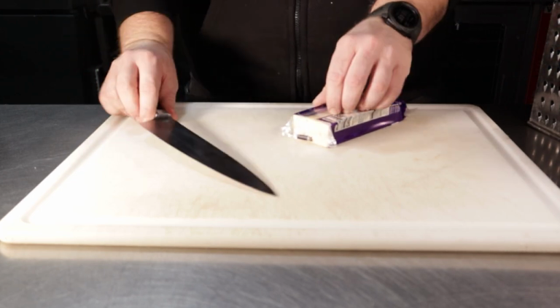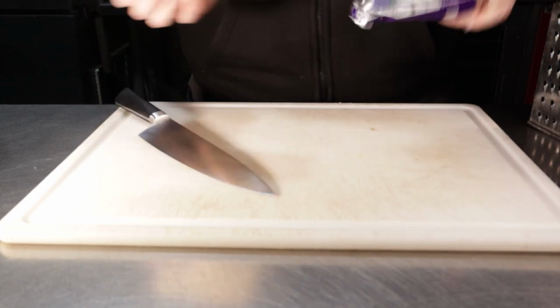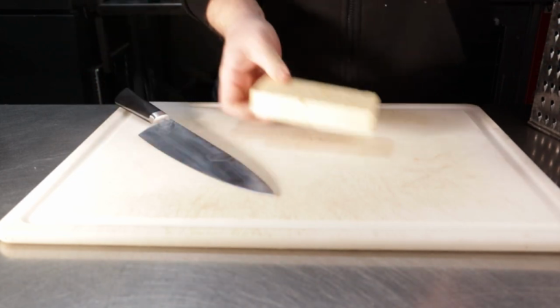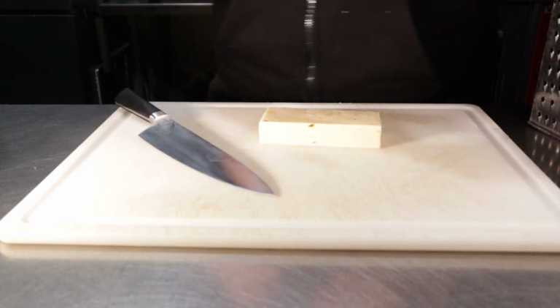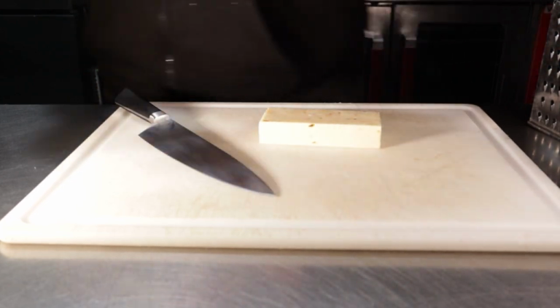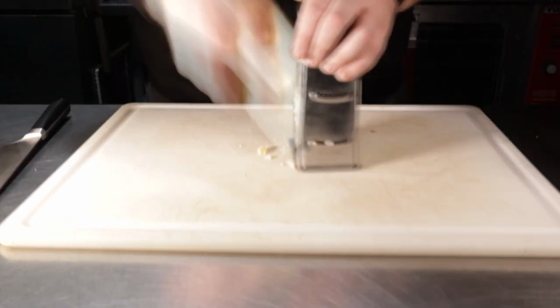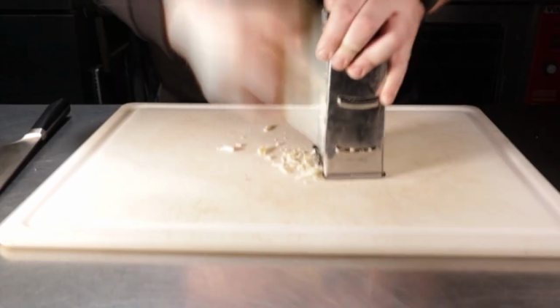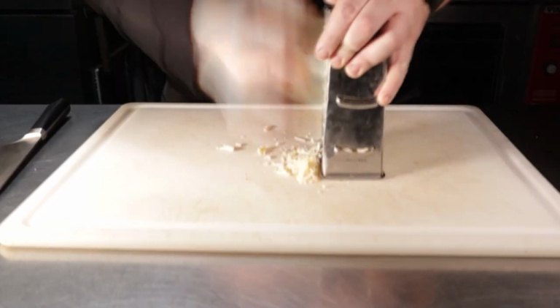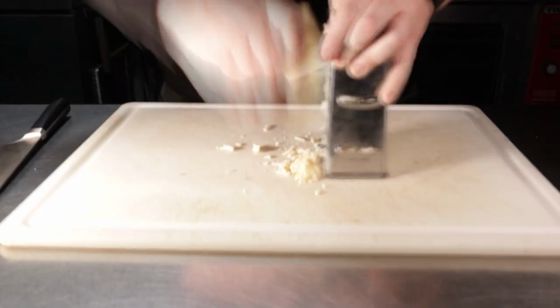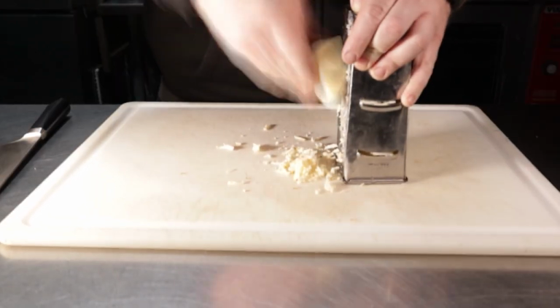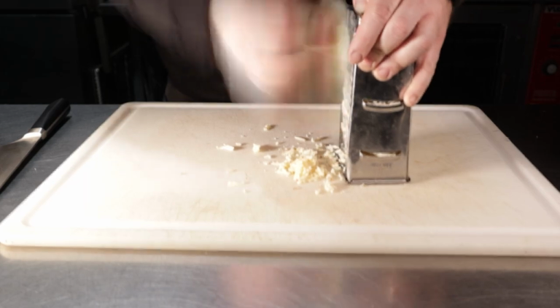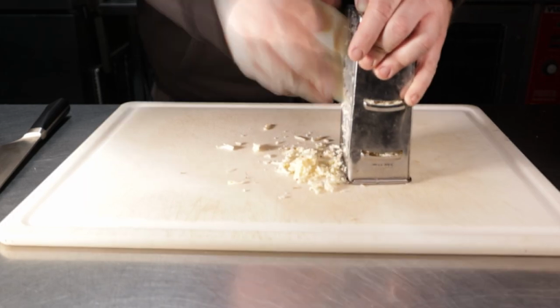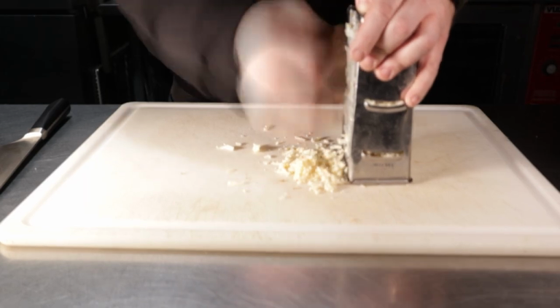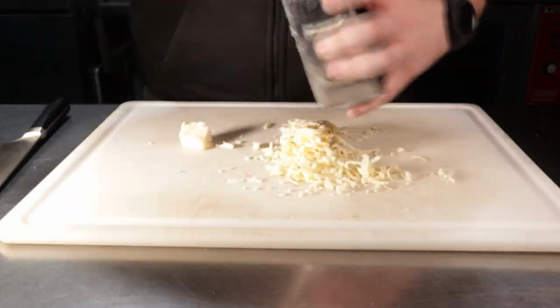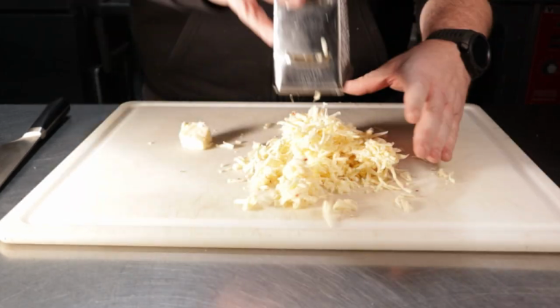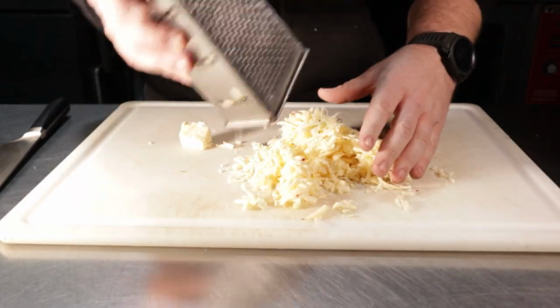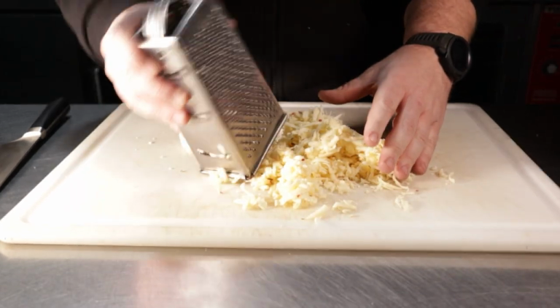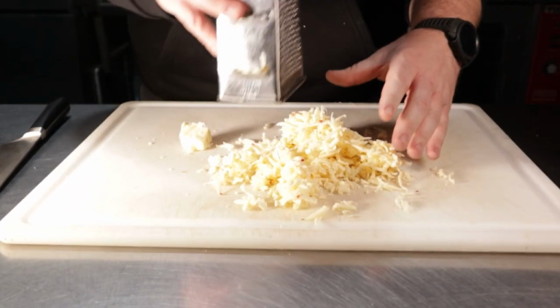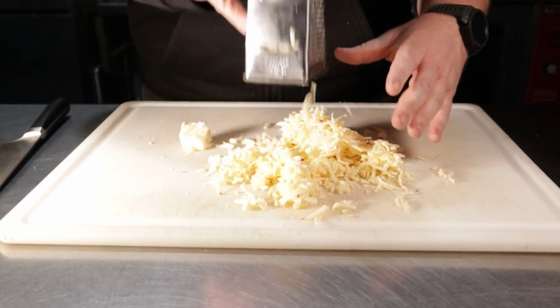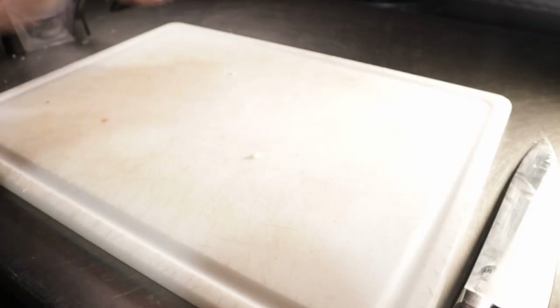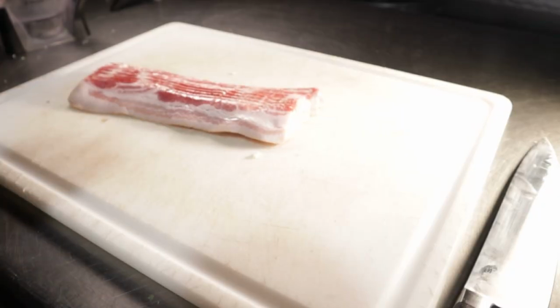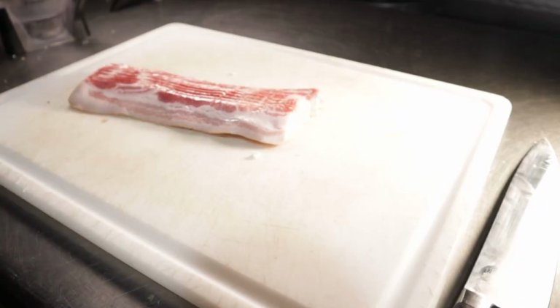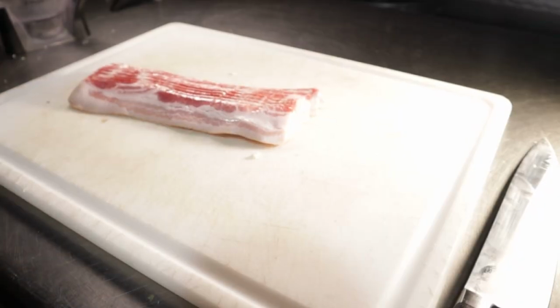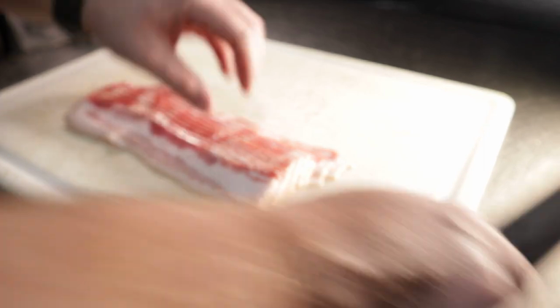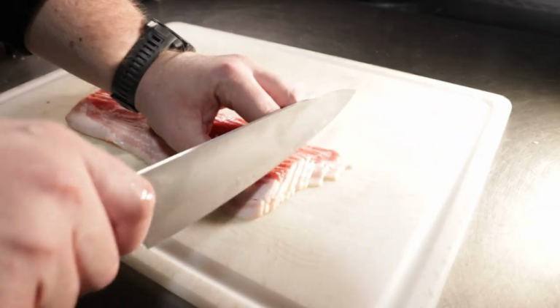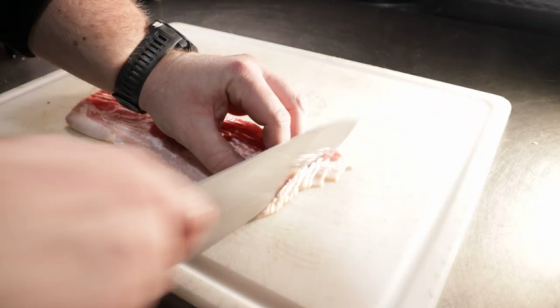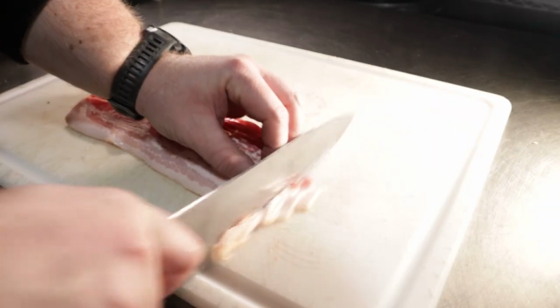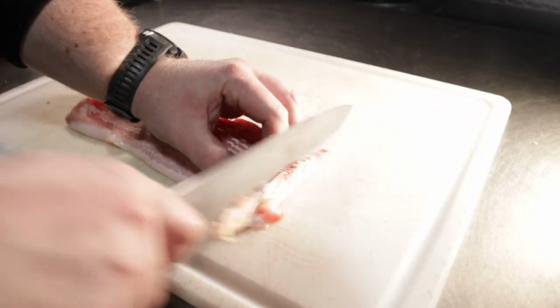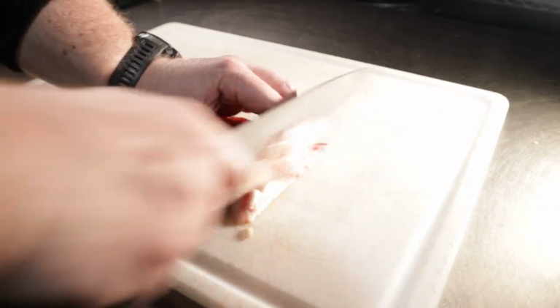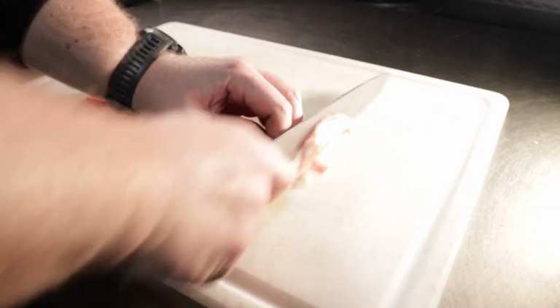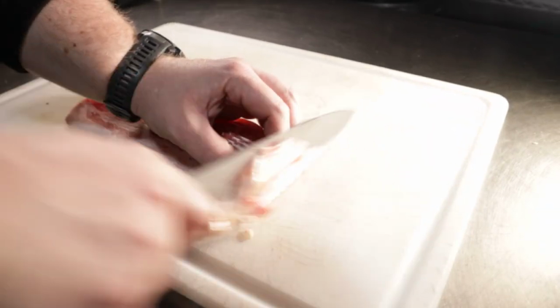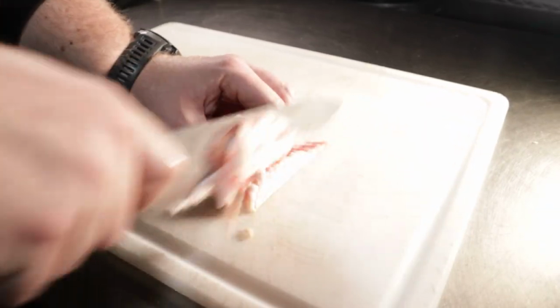For what little prep we have to do, get started by shredding your pepper jack cheese — you know how to do this part. For the bacon, I pre-diced it and then cooked it, but feel free to cook it first and then crumble it after it's cooked.